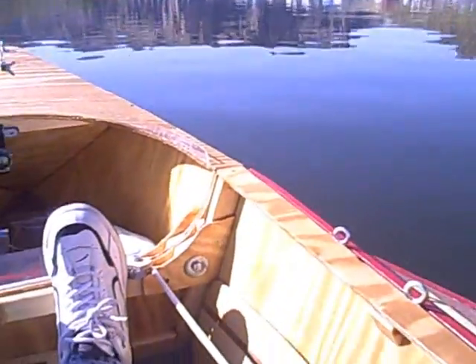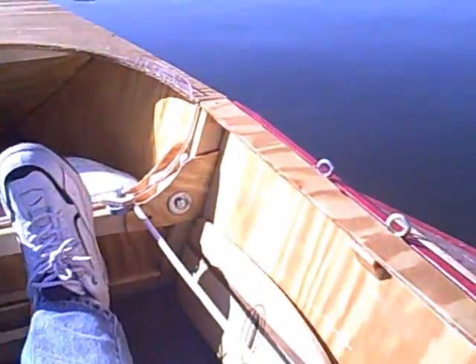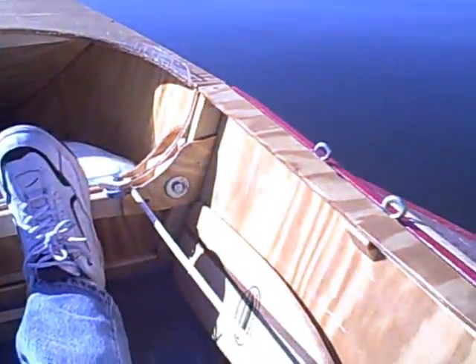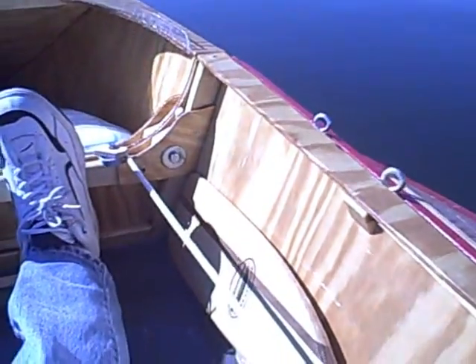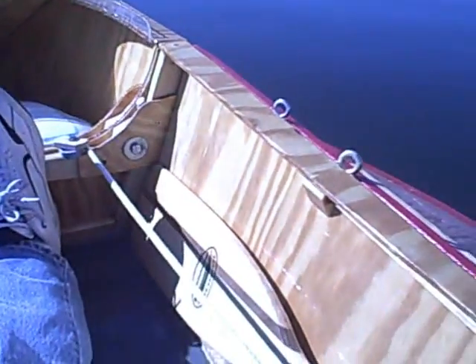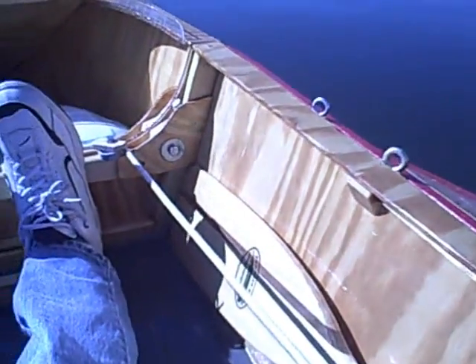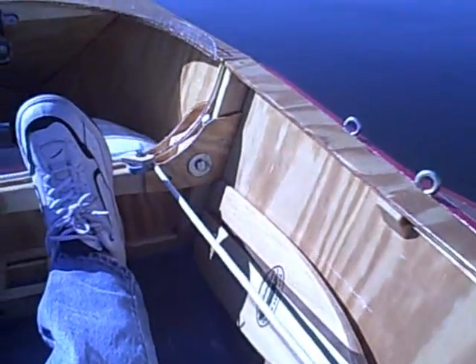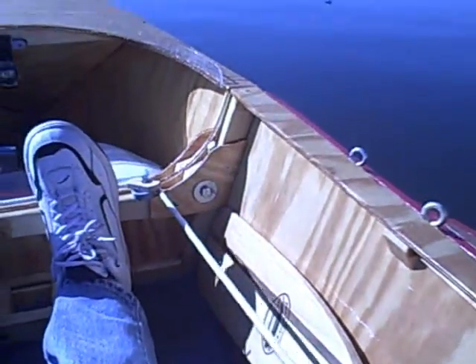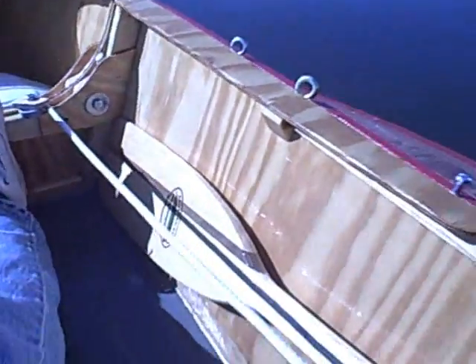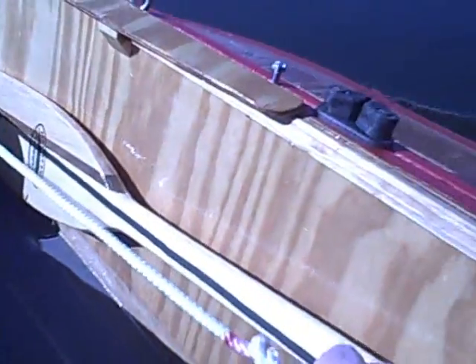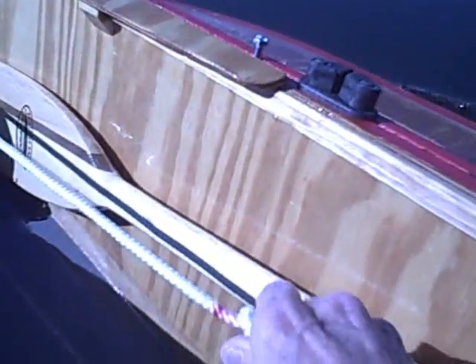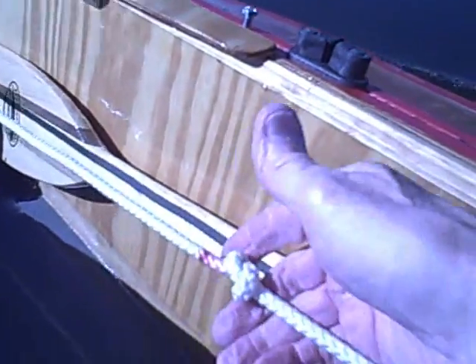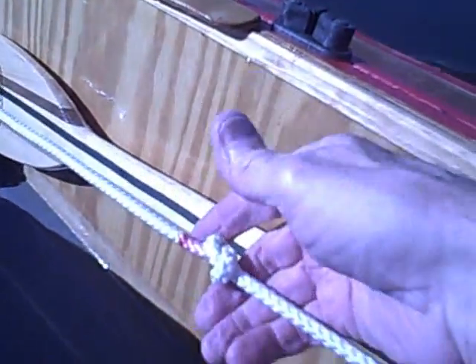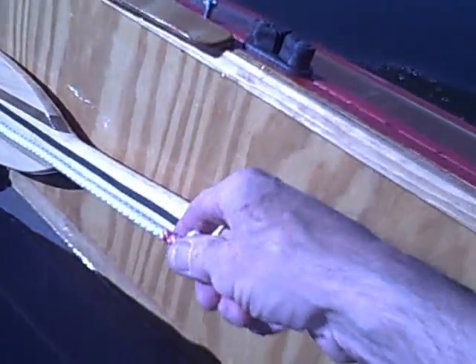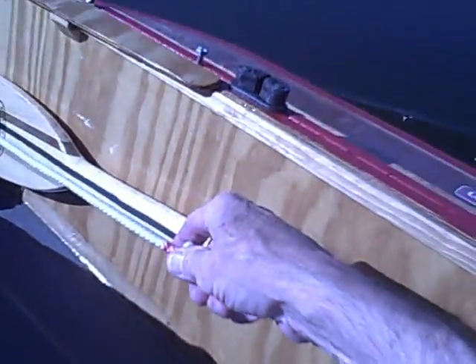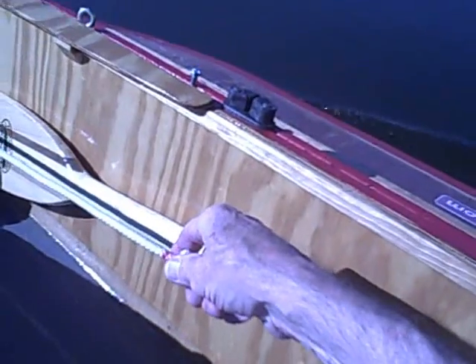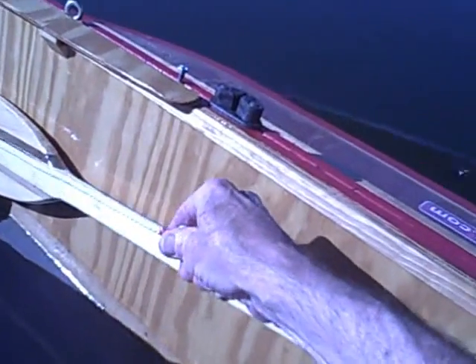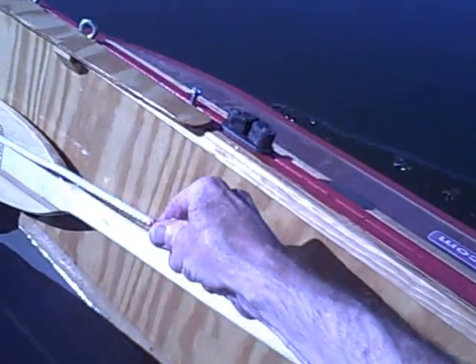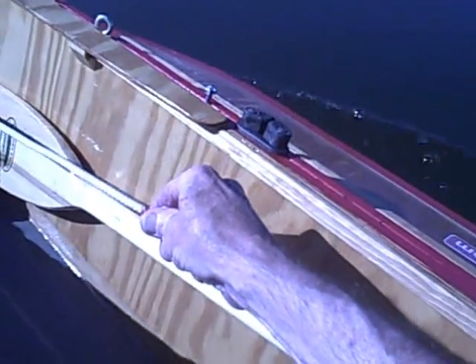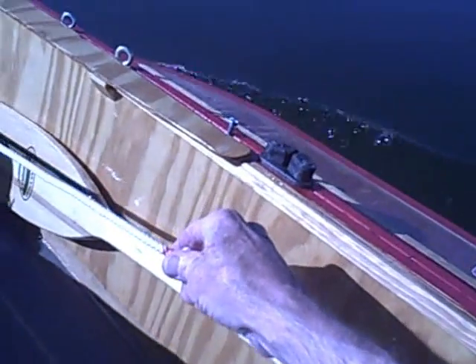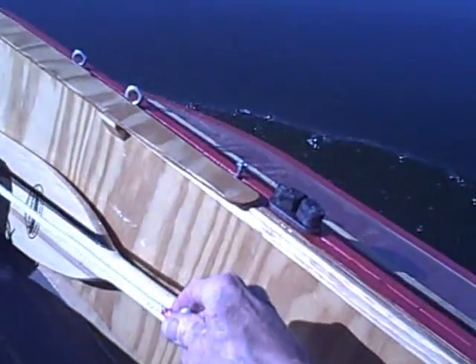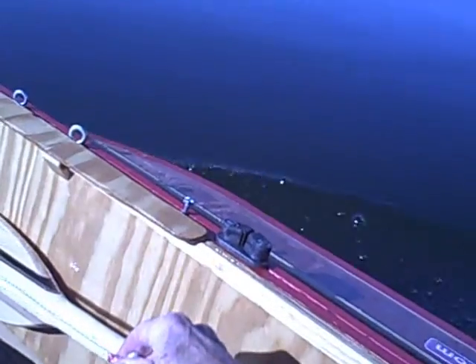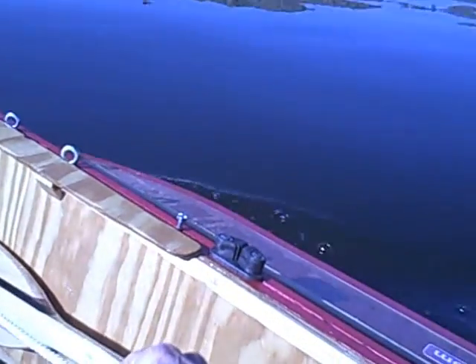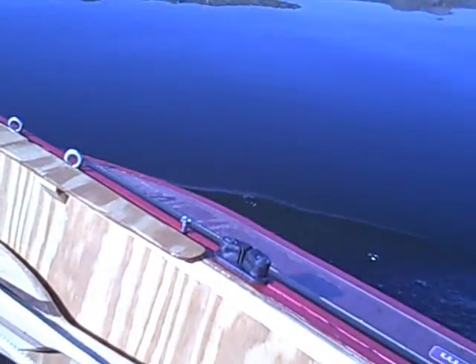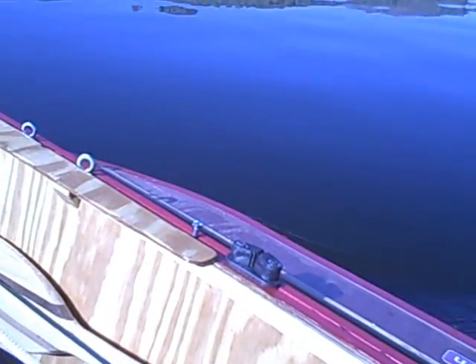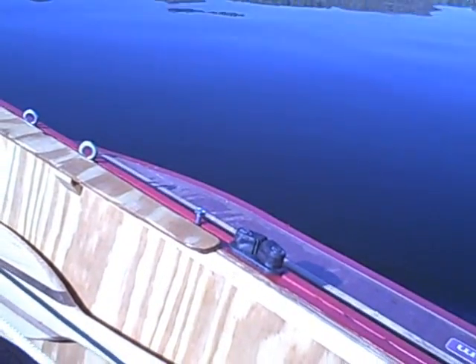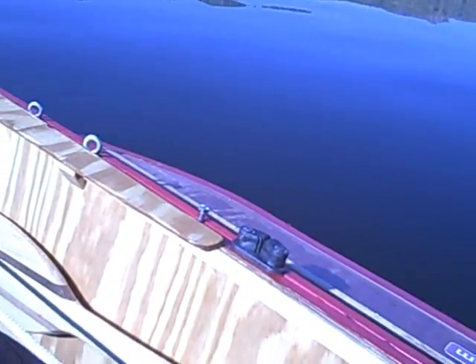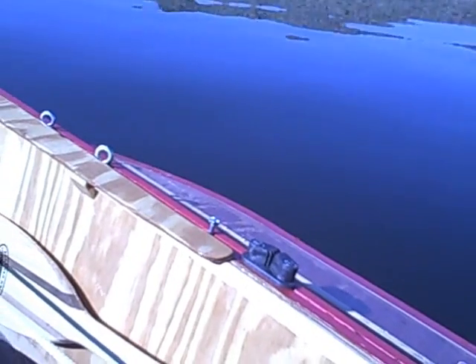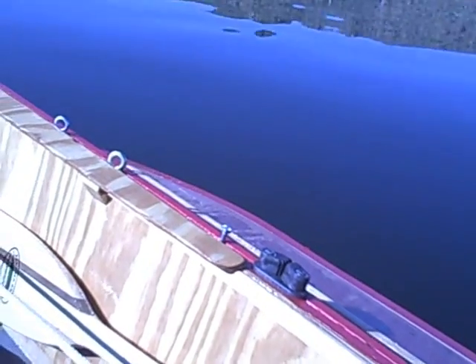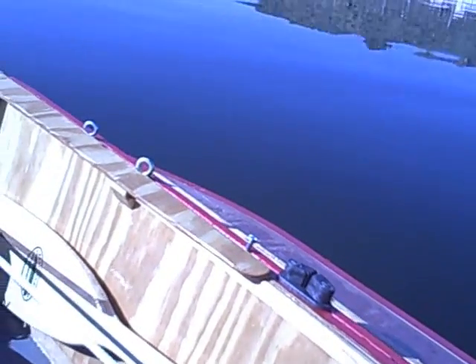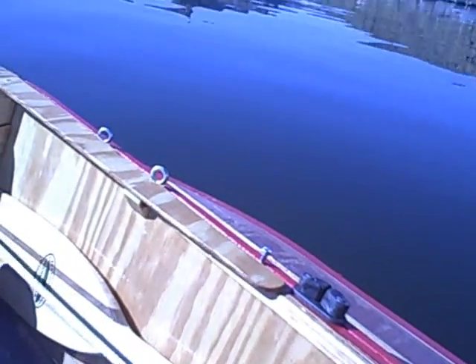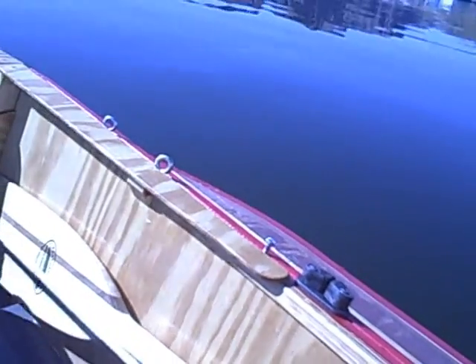And this is the rope steering, as you can see. Works quite effectively. Got a little knot here. Turn, turn — turns on a dime.